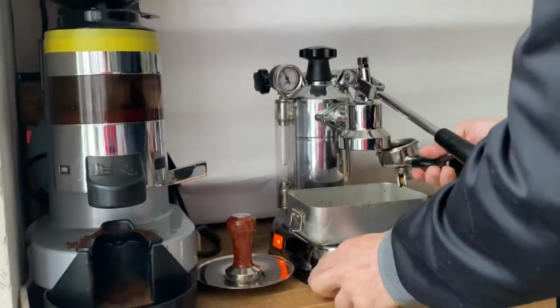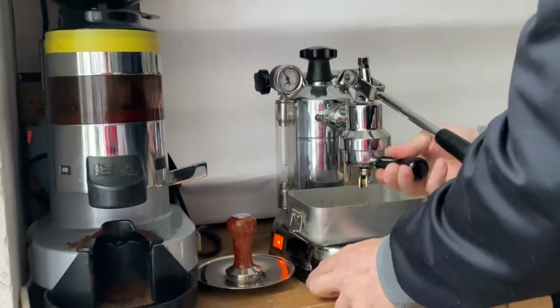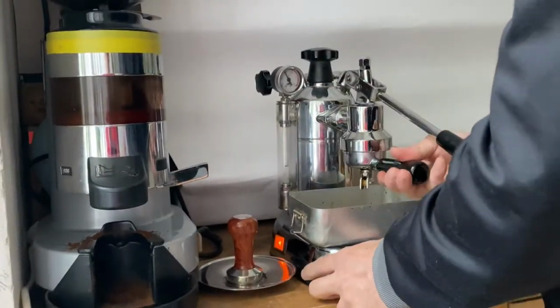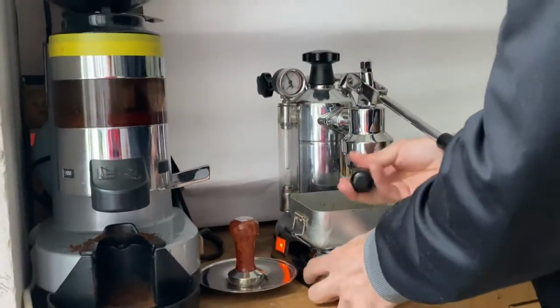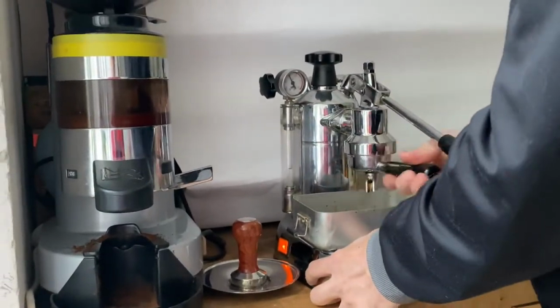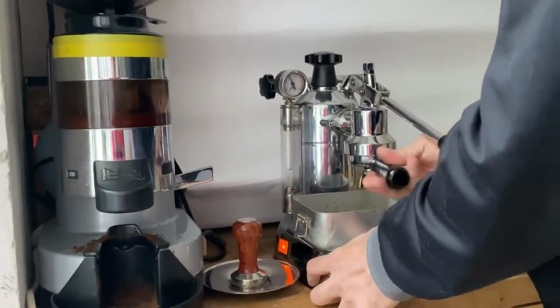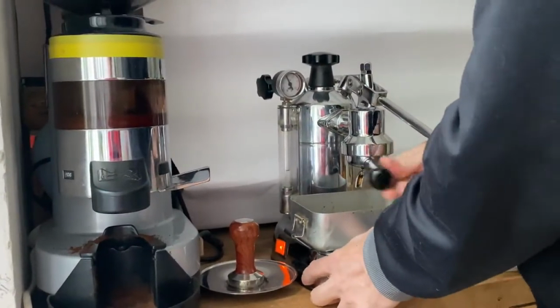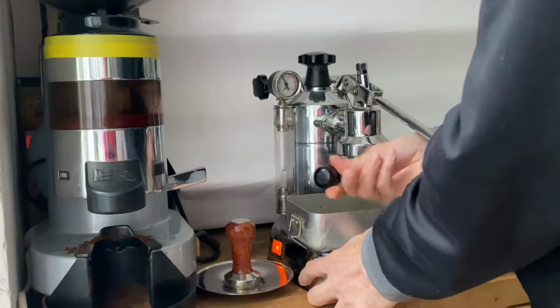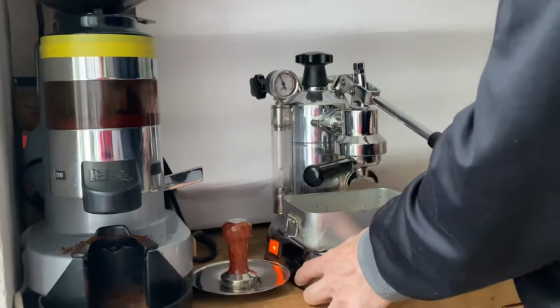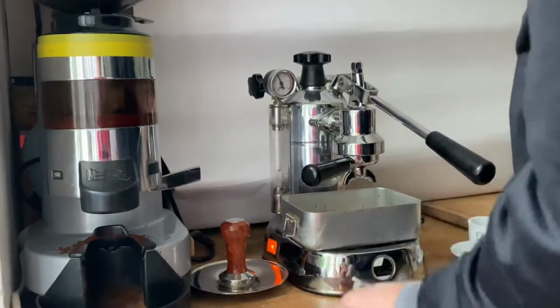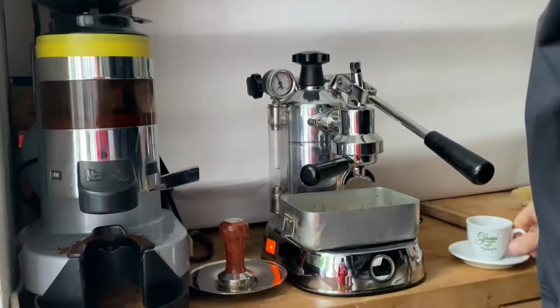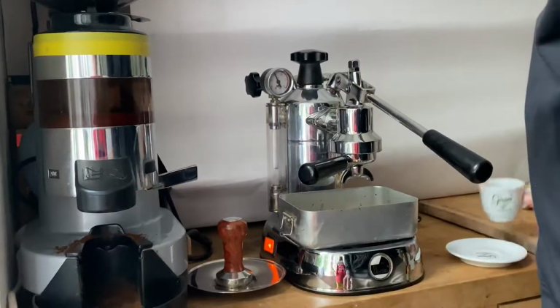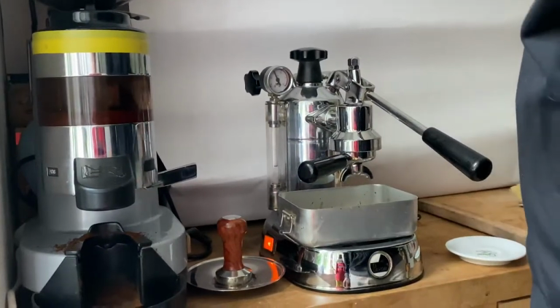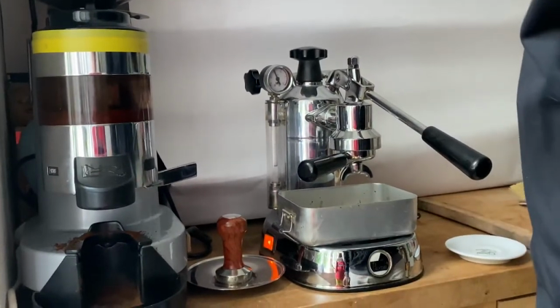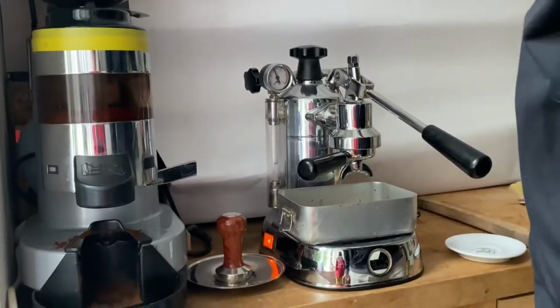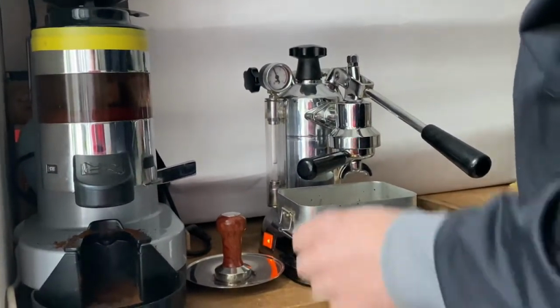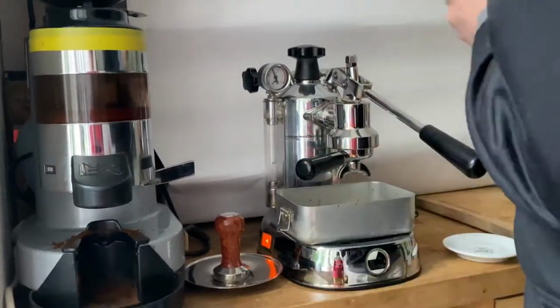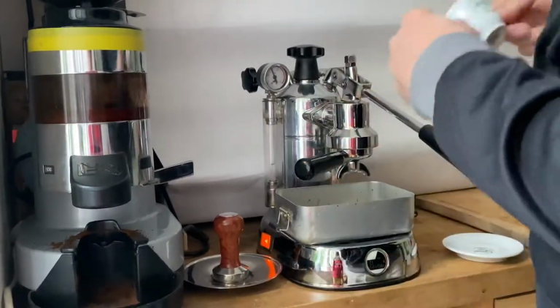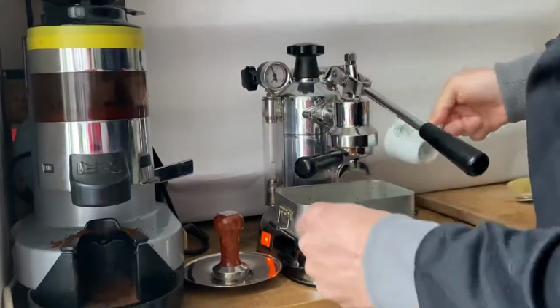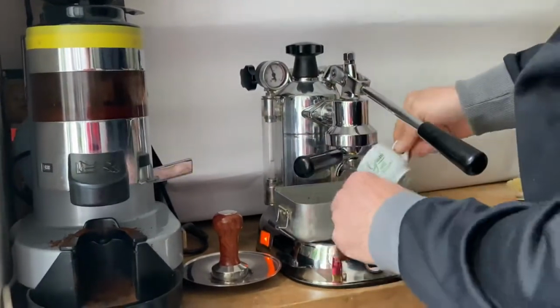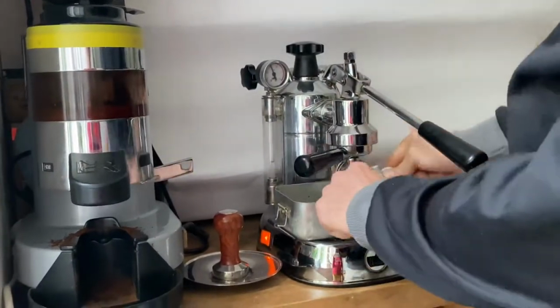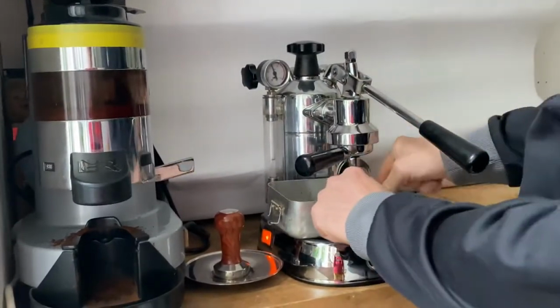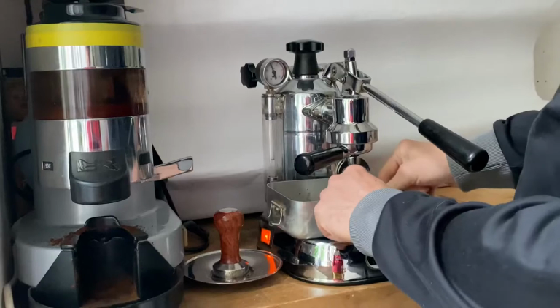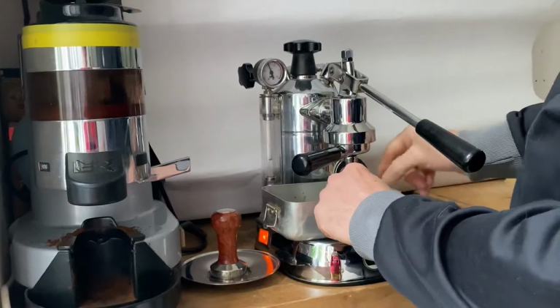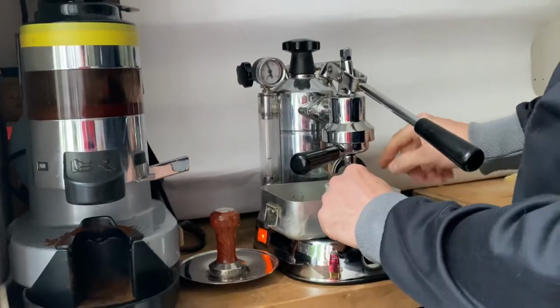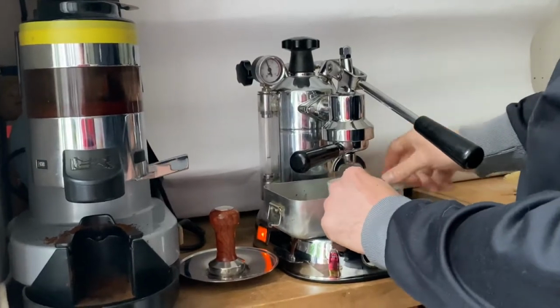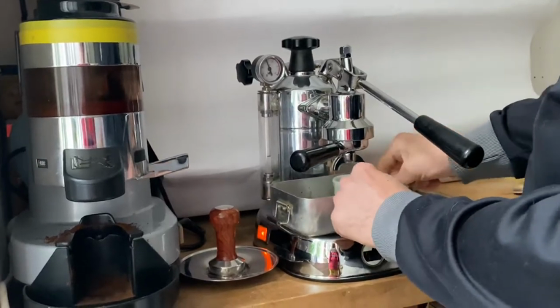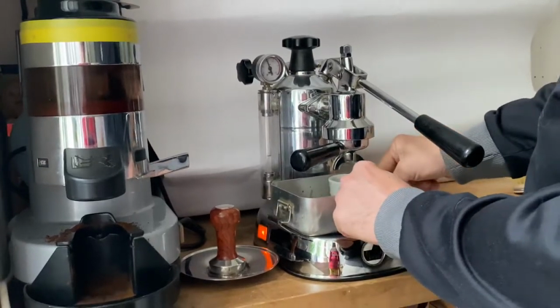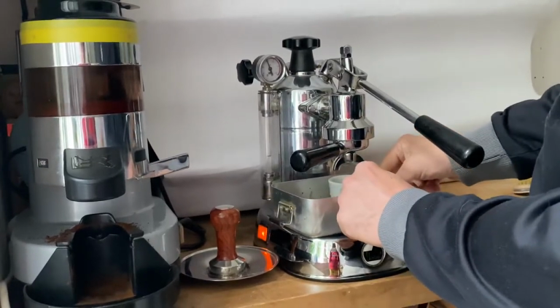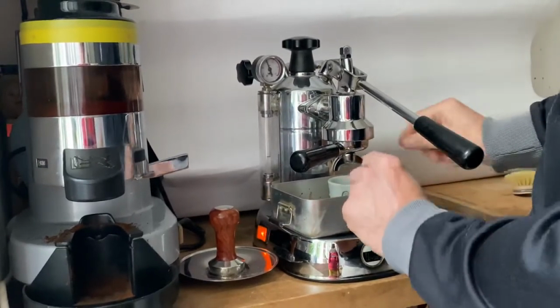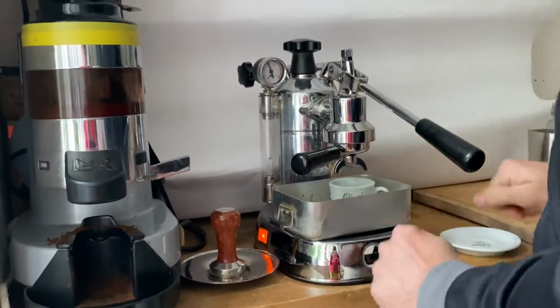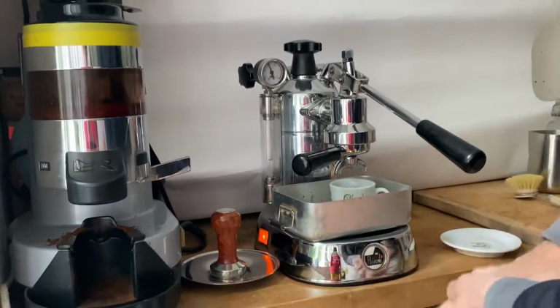Now we fix the filter and get rid of the water inside the cup. Now we have a warm cup. You can see it's a double filter and I use both of them.